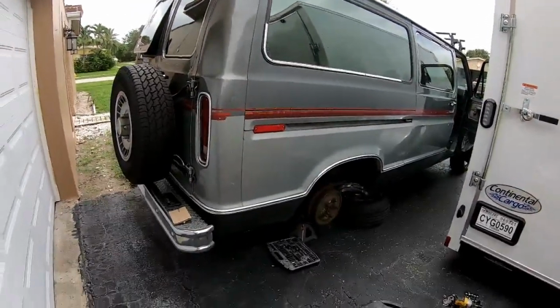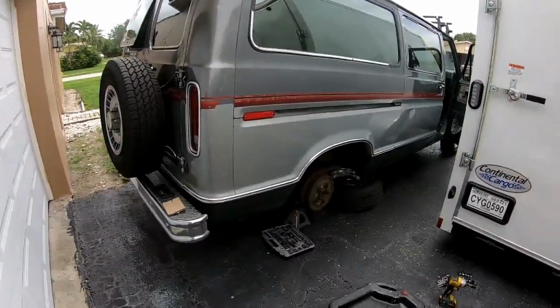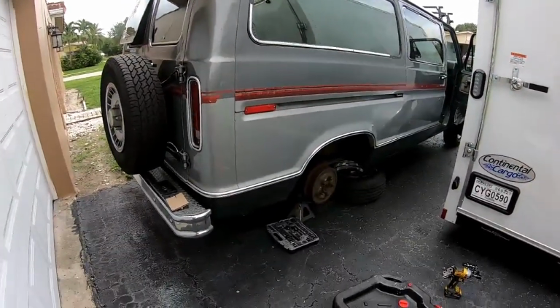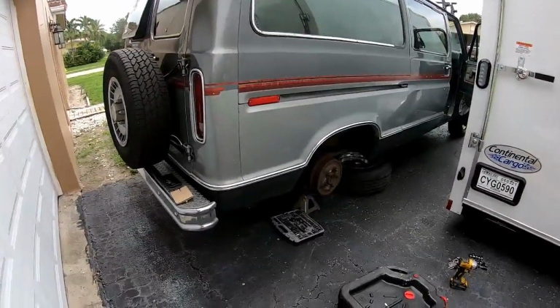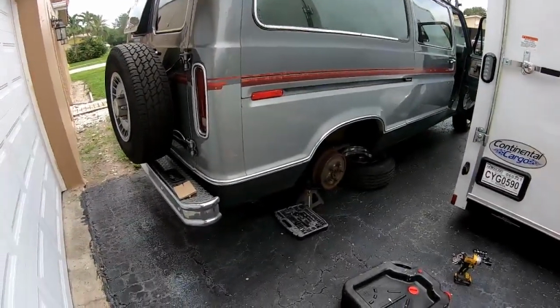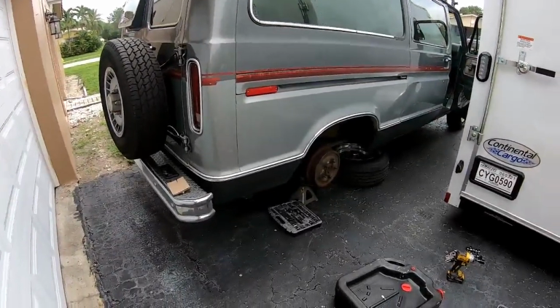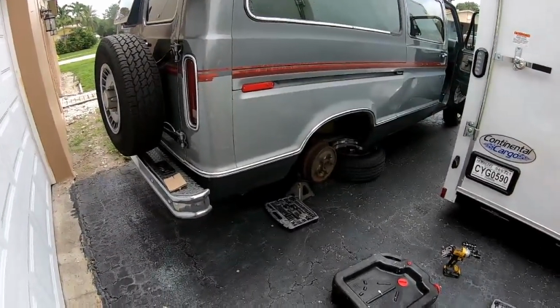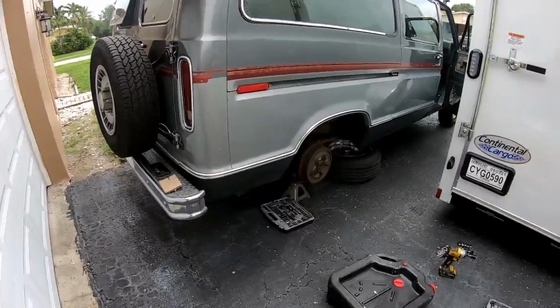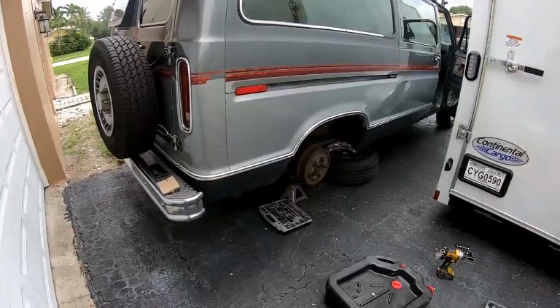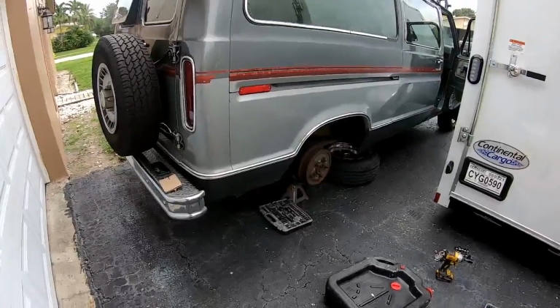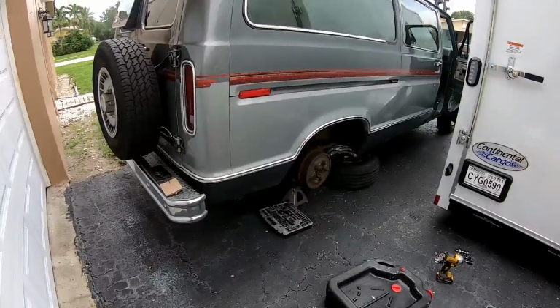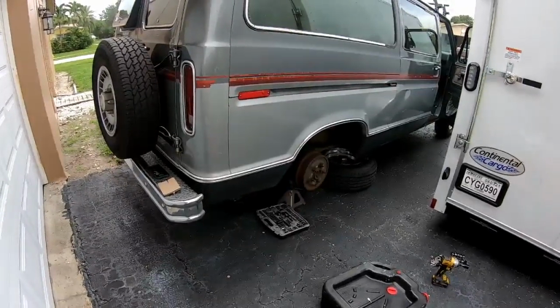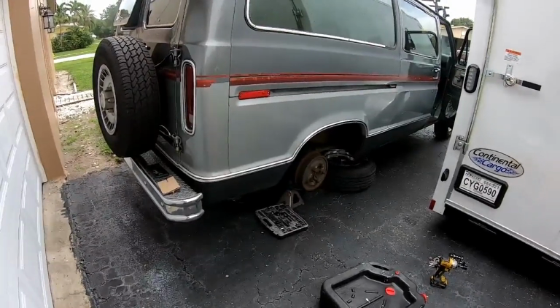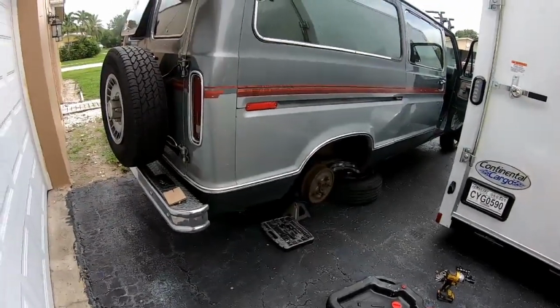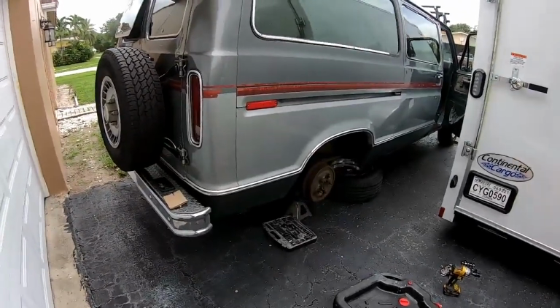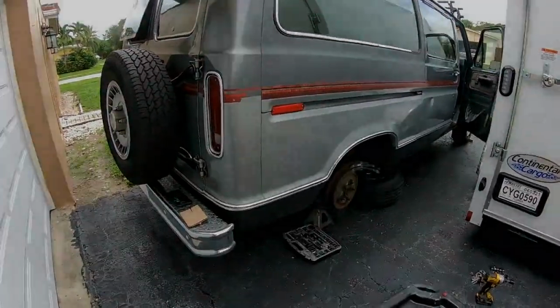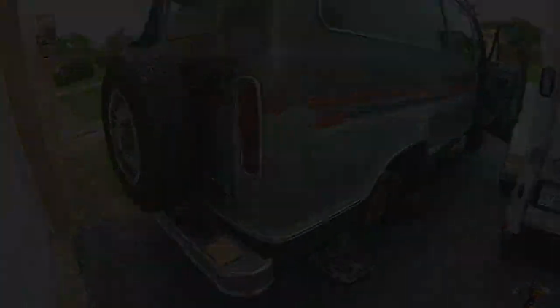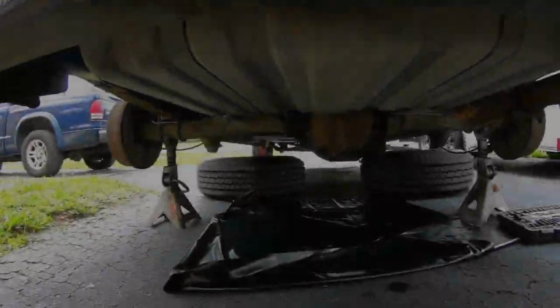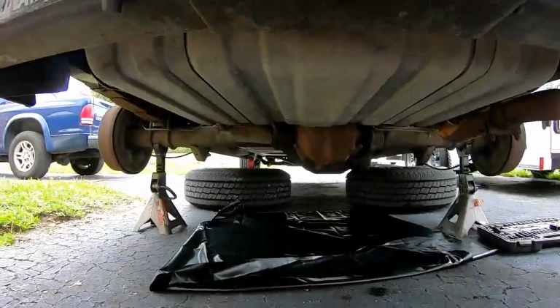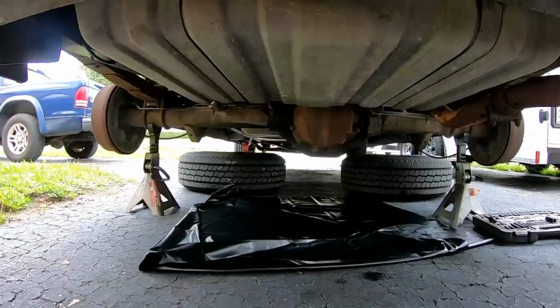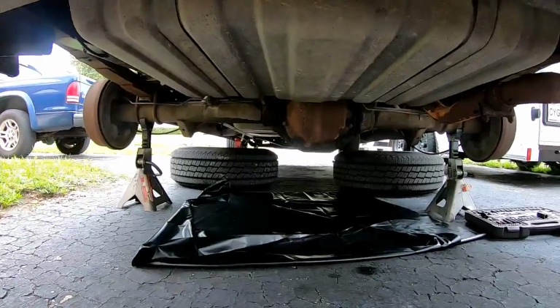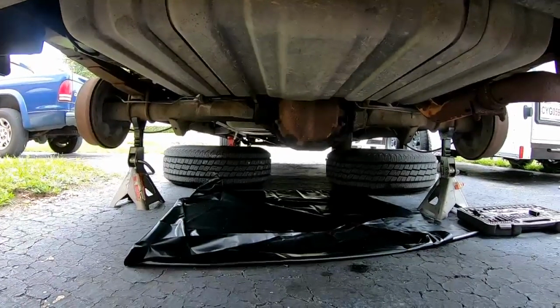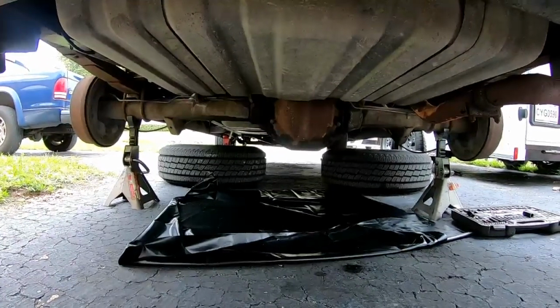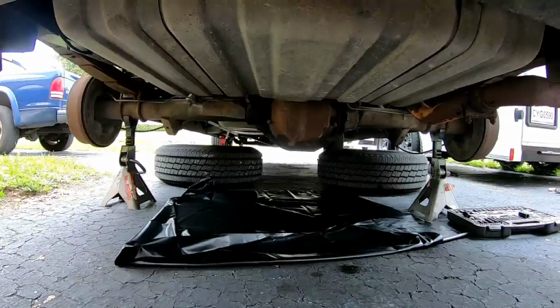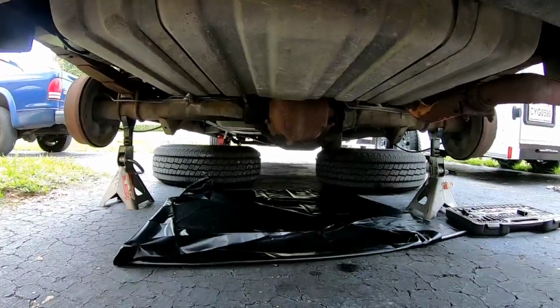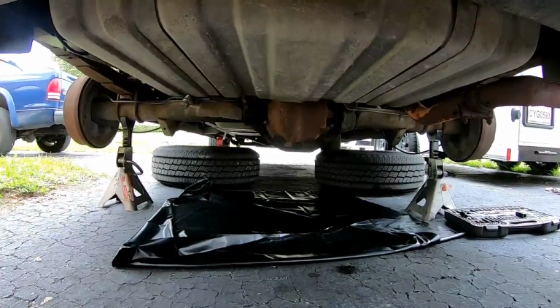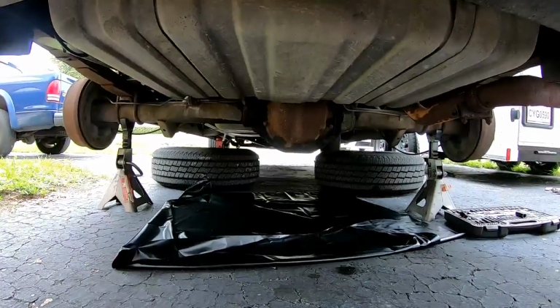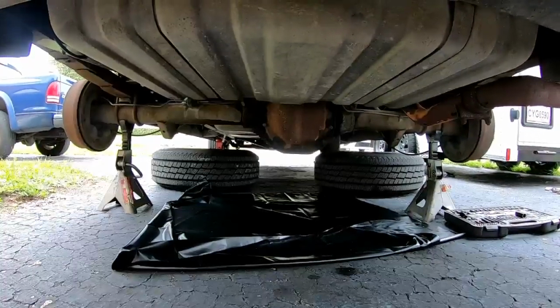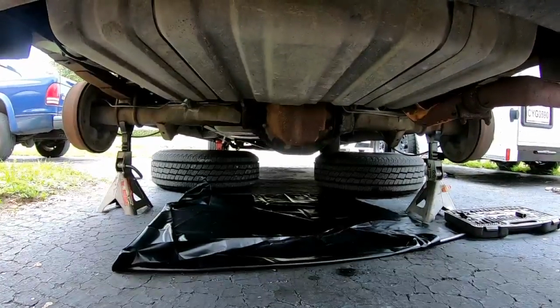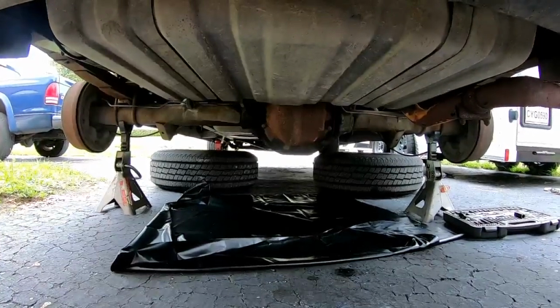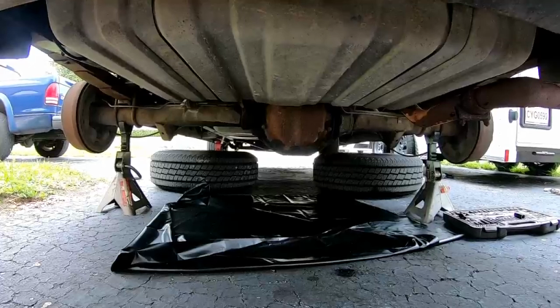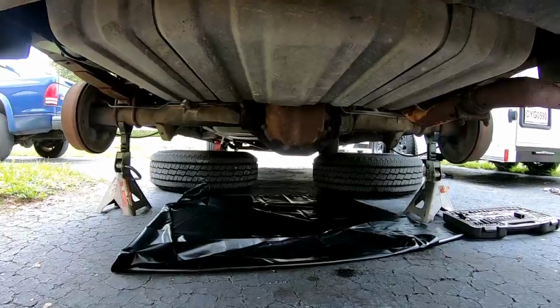The first thing you want to do is get the tires off the vehicle, get it secured on jack stands with the wheels chocked in the front. Make sure you're doing this safely. Once you're set up, you're going to remove the diff cover.